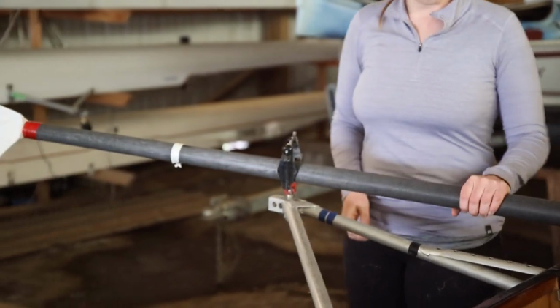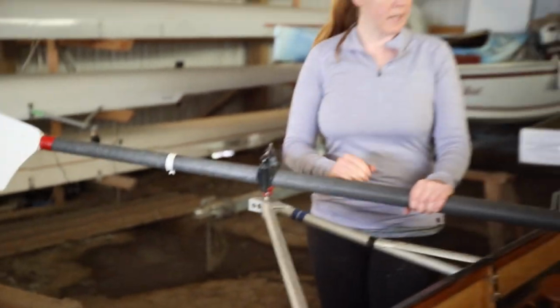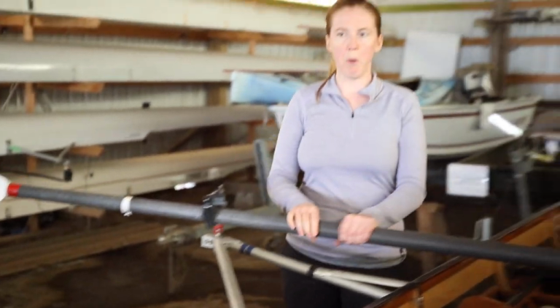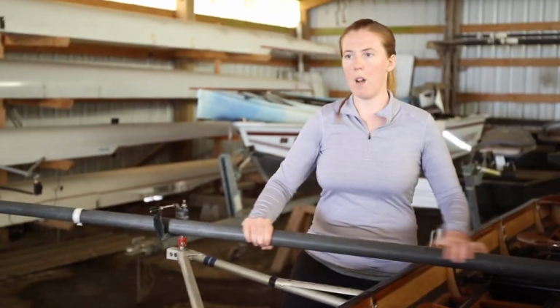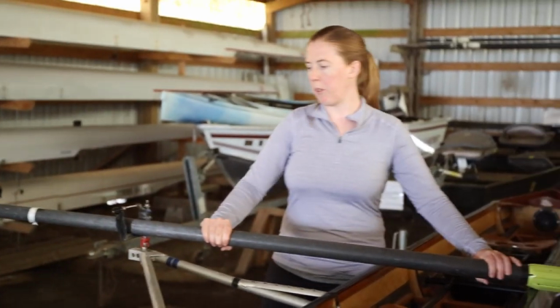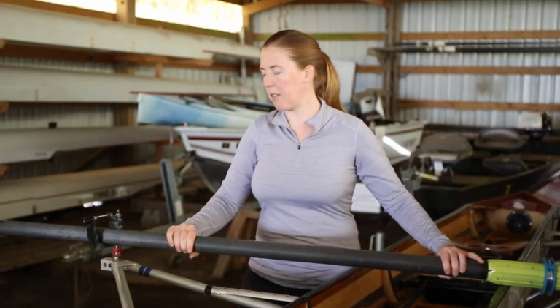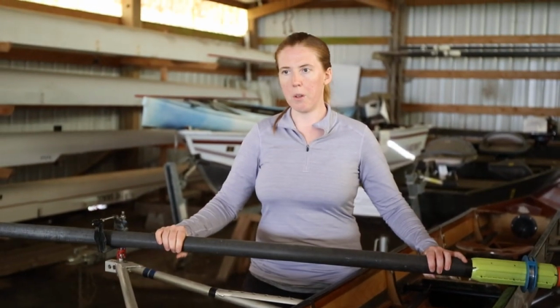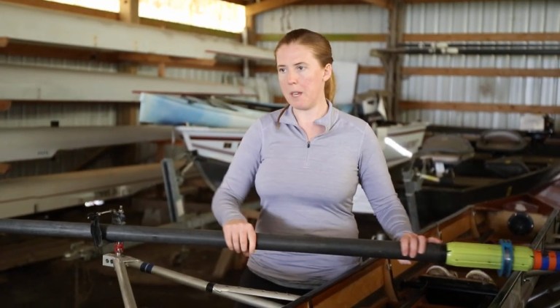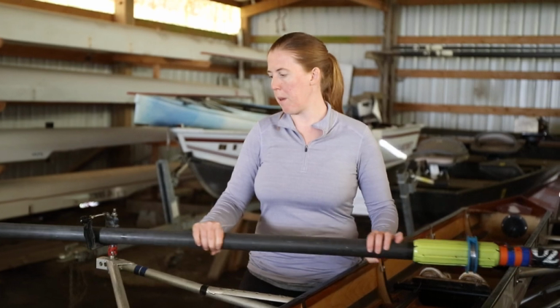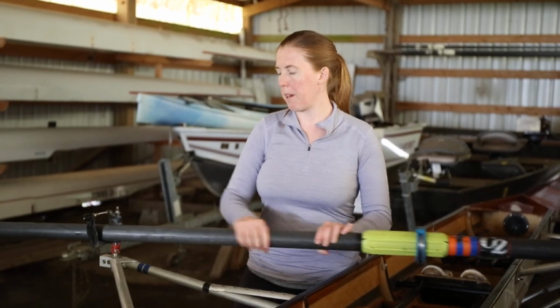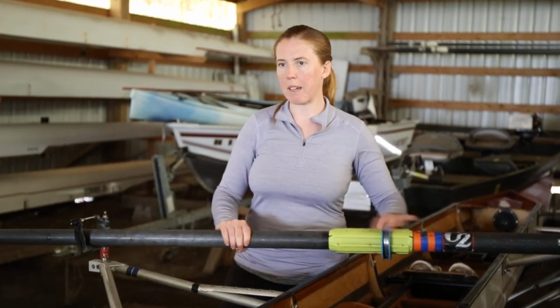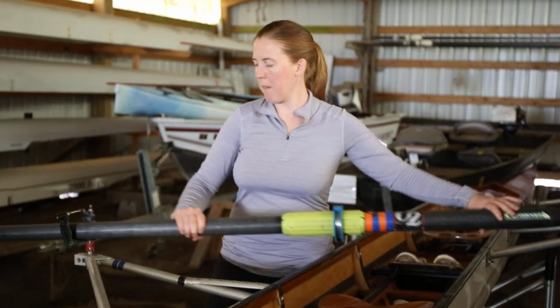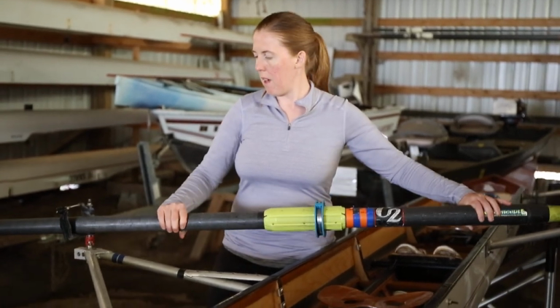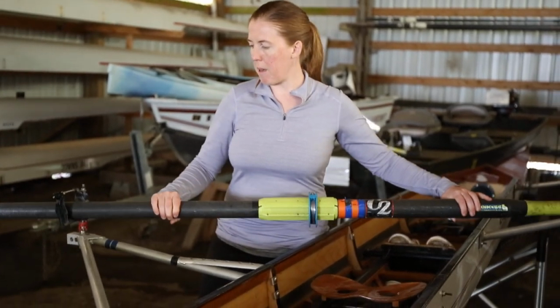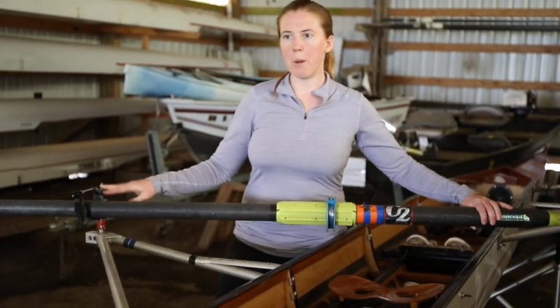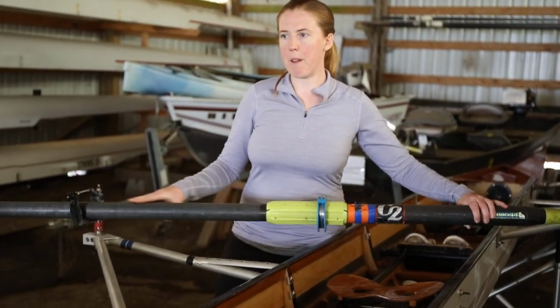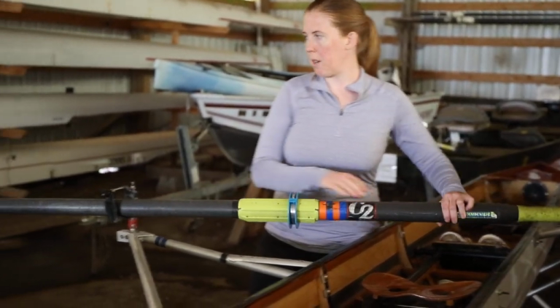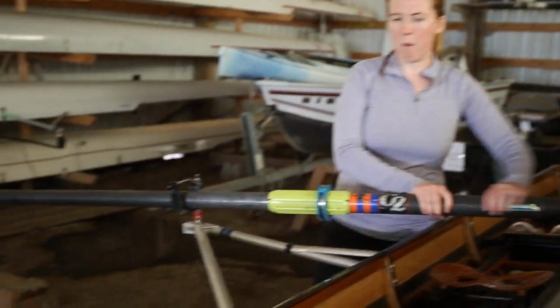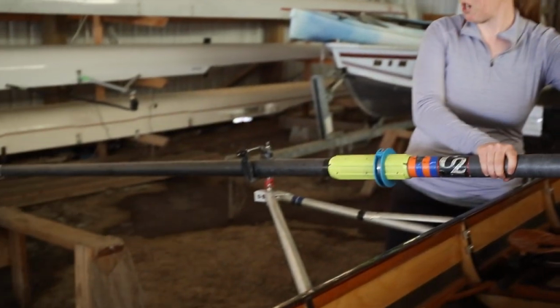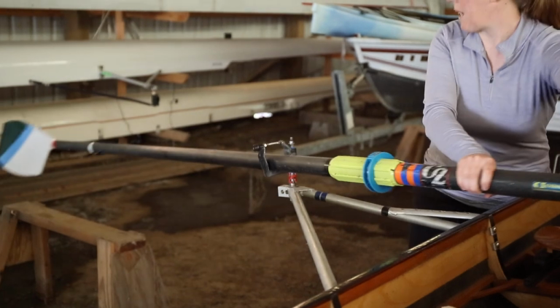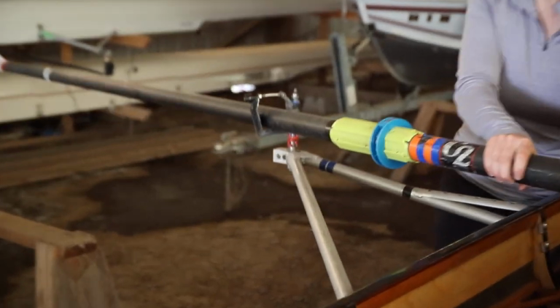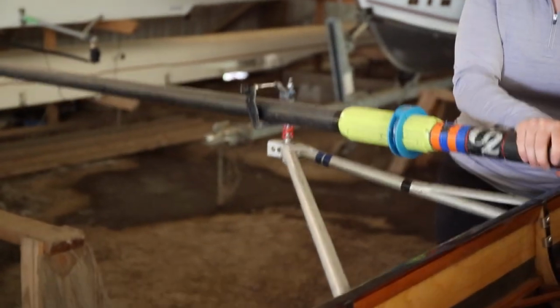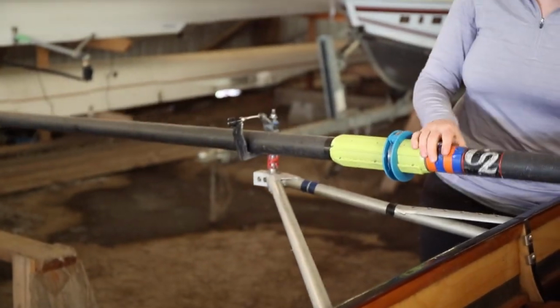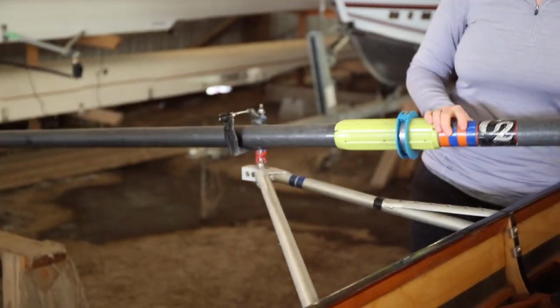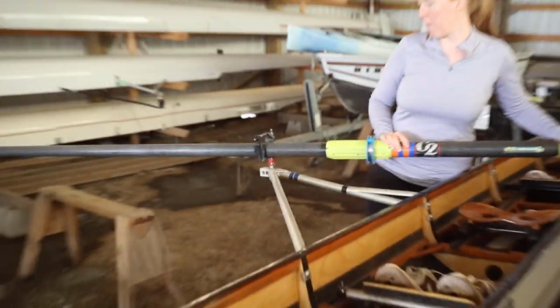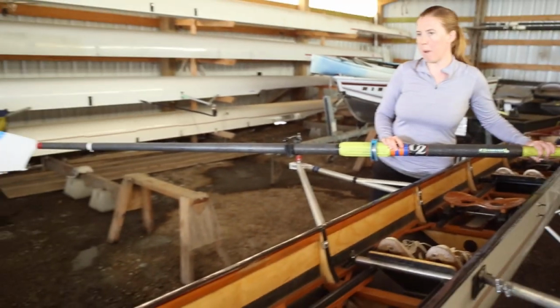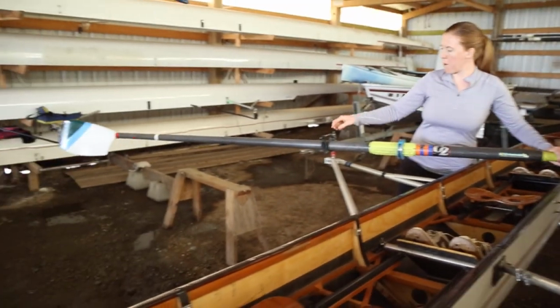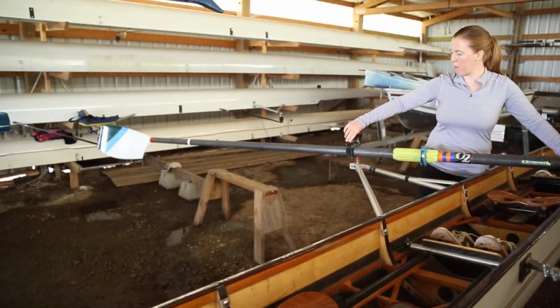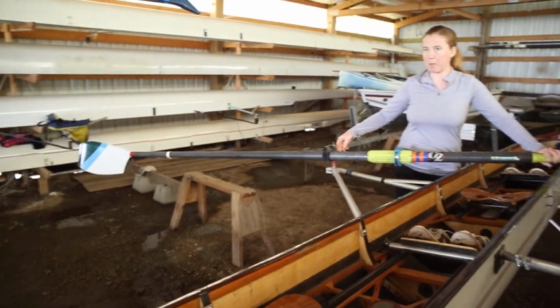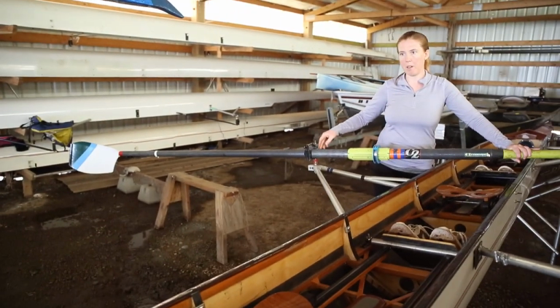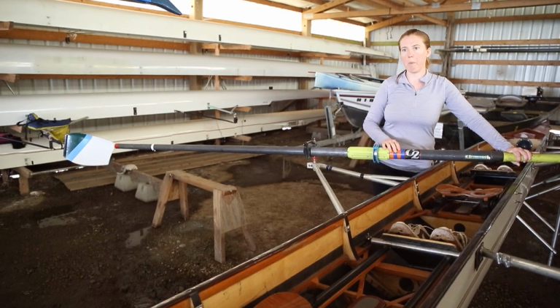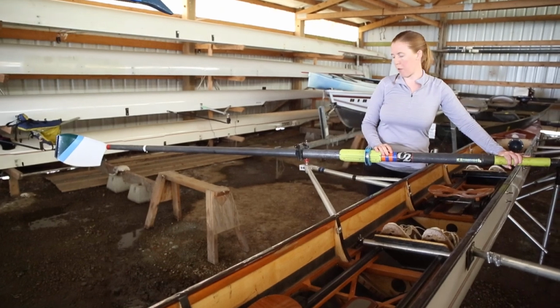One thing that's important on boats like this that are older and don't necessarily have a backstay is that you put it in the right direction. You want to make sure that you can actually take a stroke the full way. If you were to flip this around it wouldn't have worked.